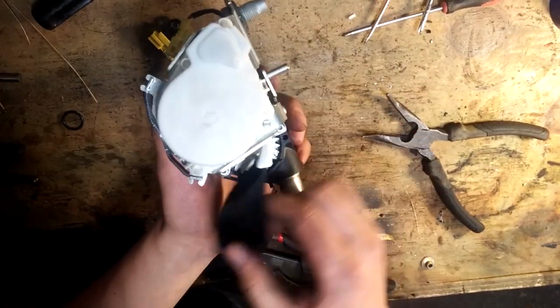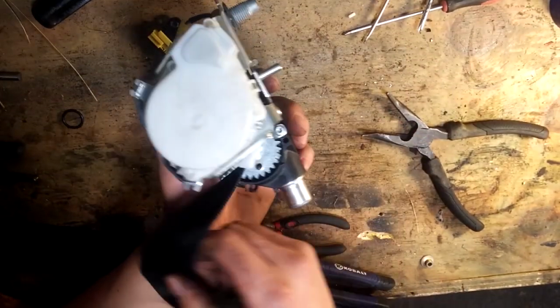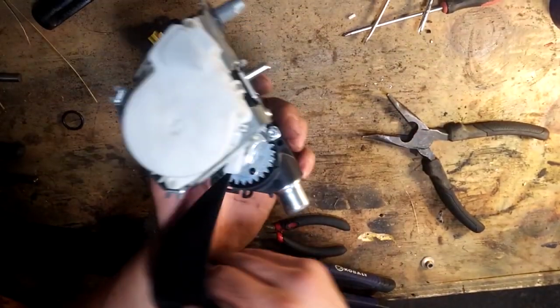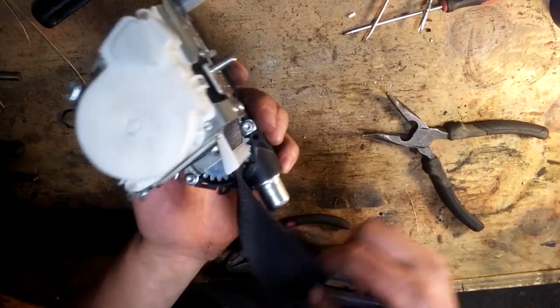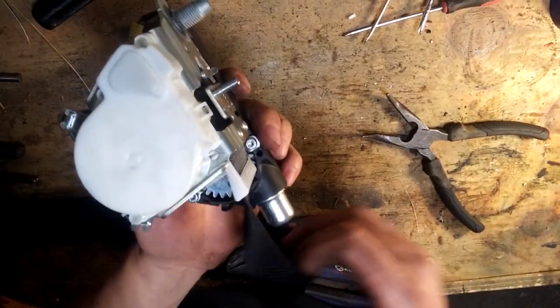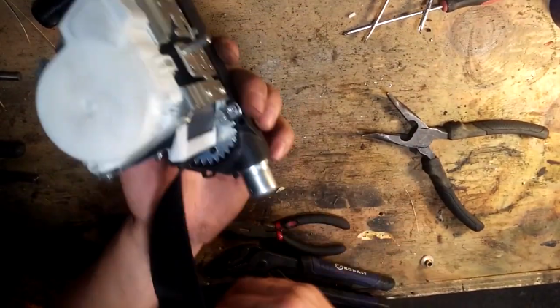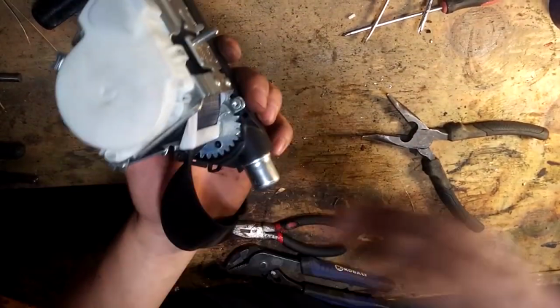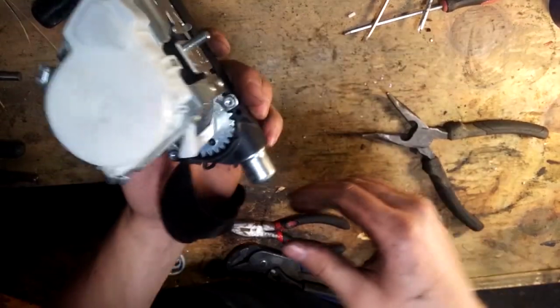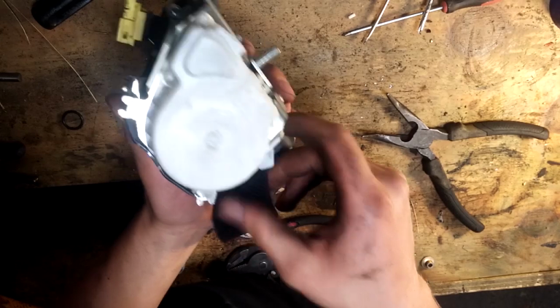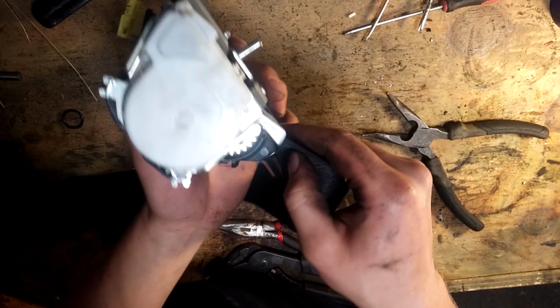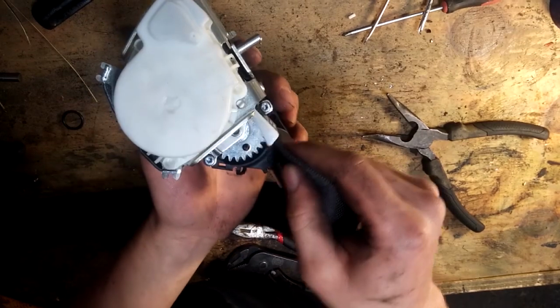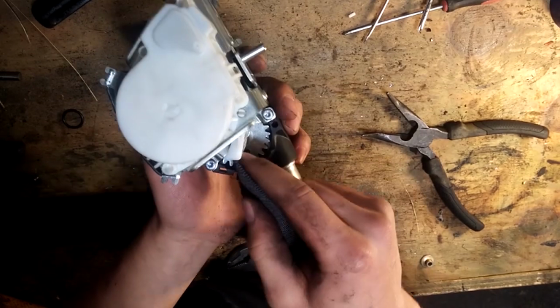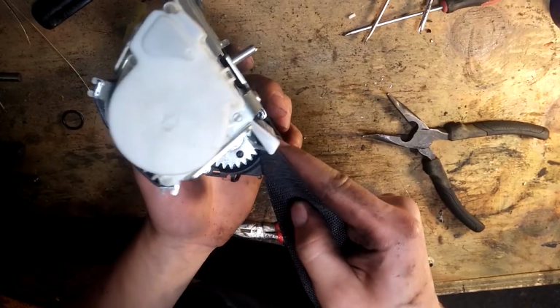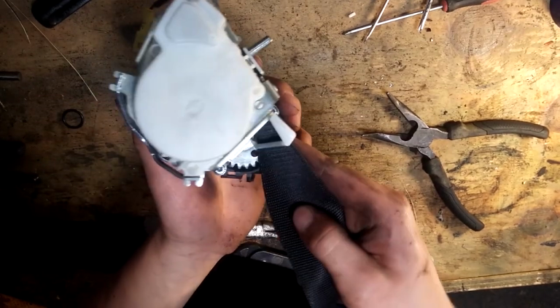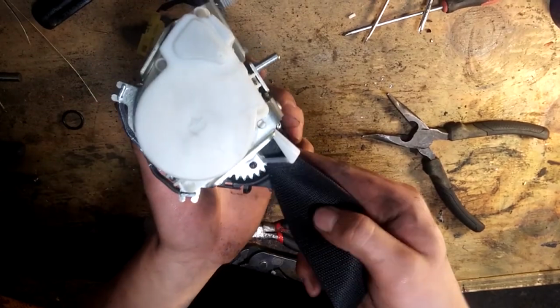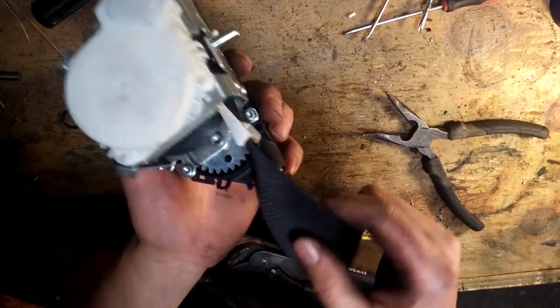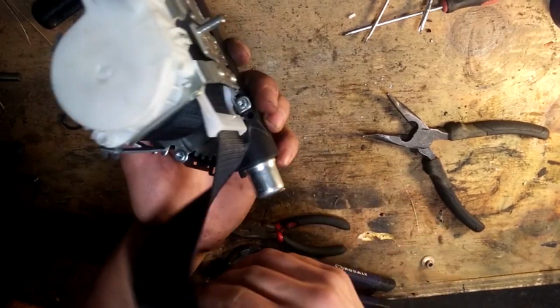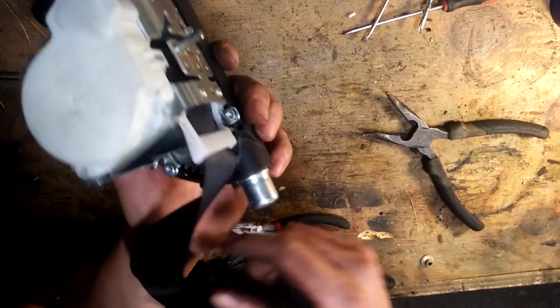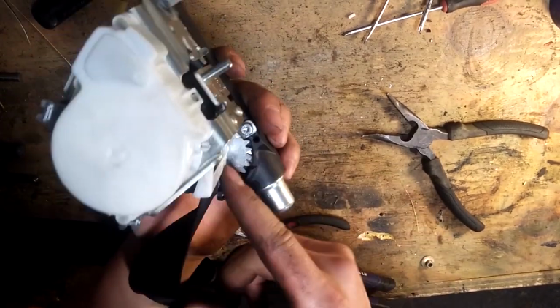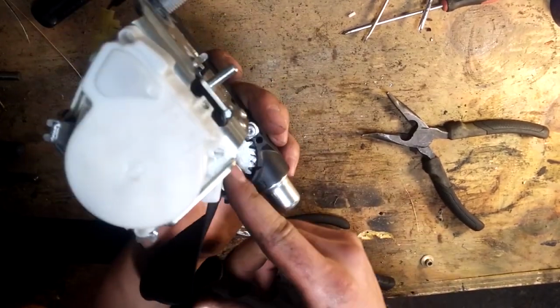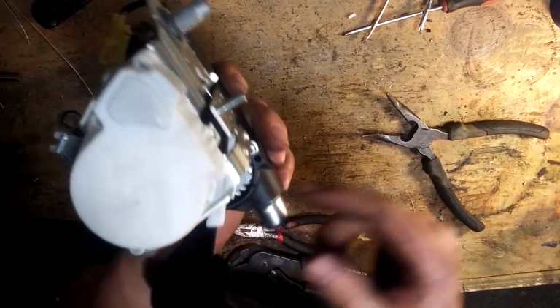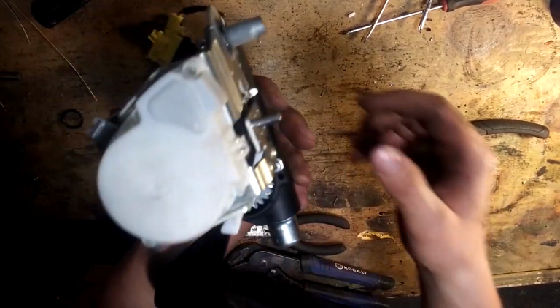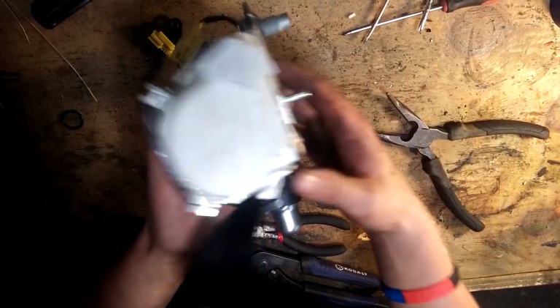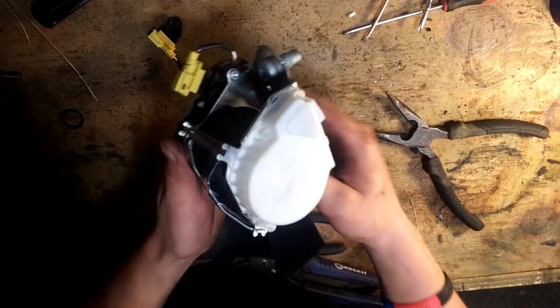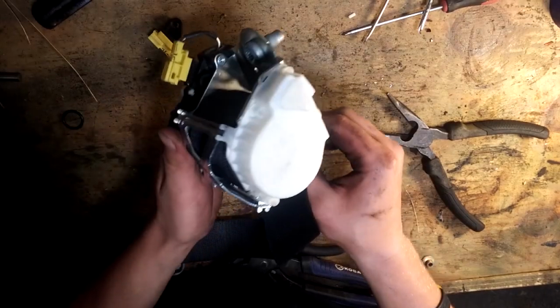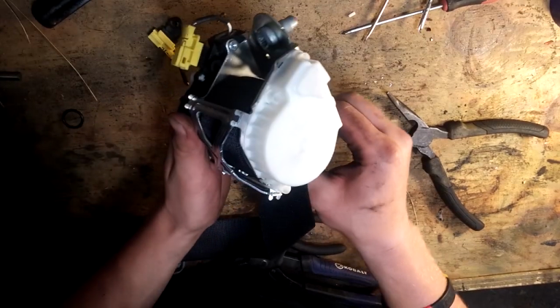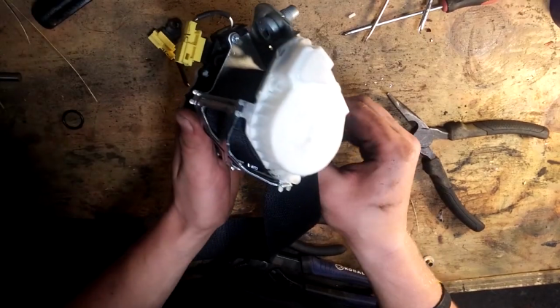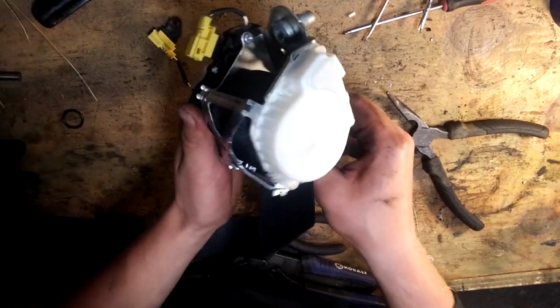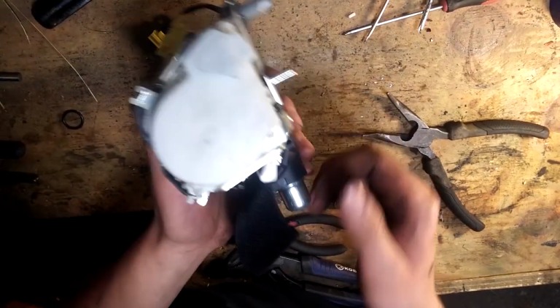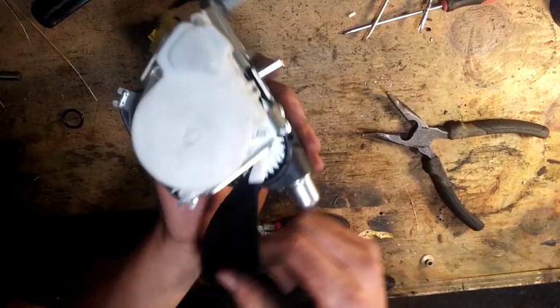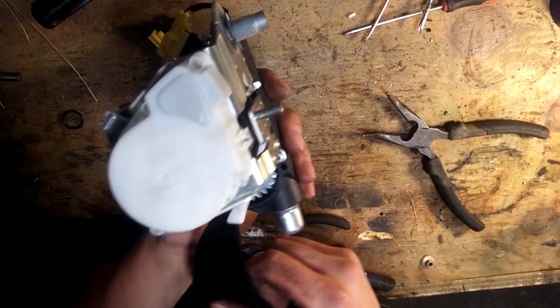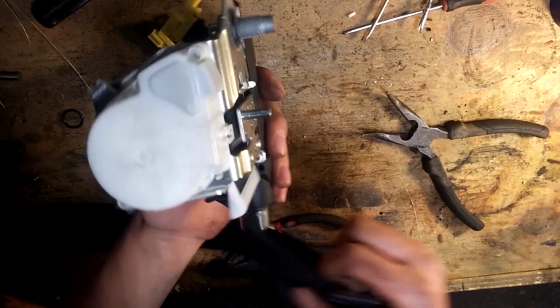I've been trying to find videos on how to figure this out, but I couldn't find any, so I decided to make my own. I hope you guys enjoy.